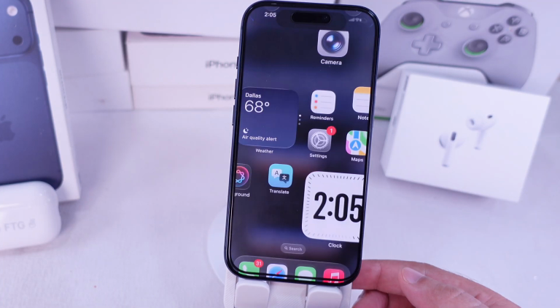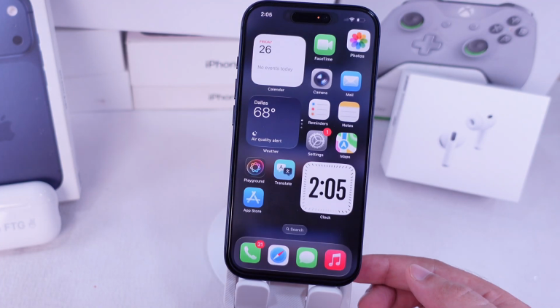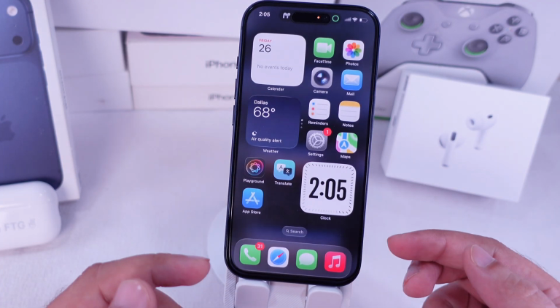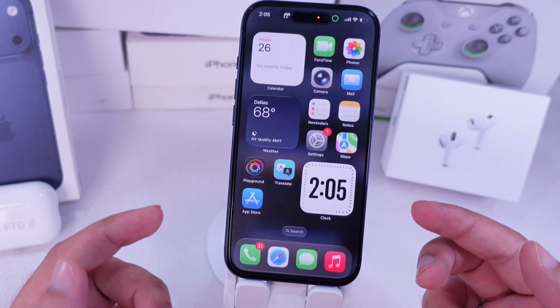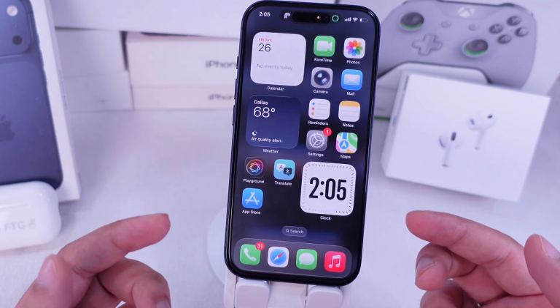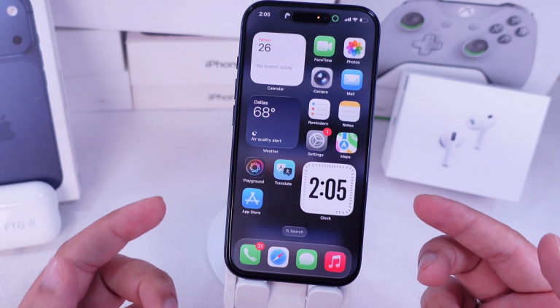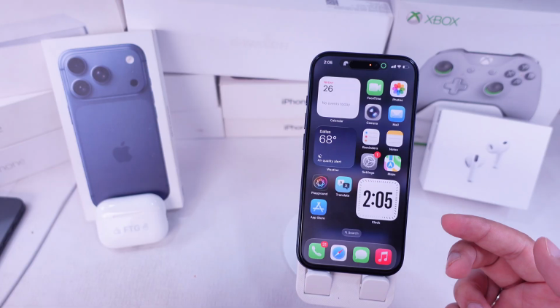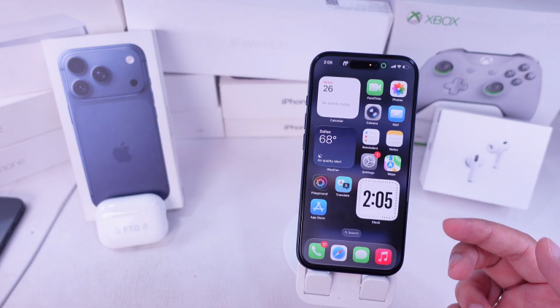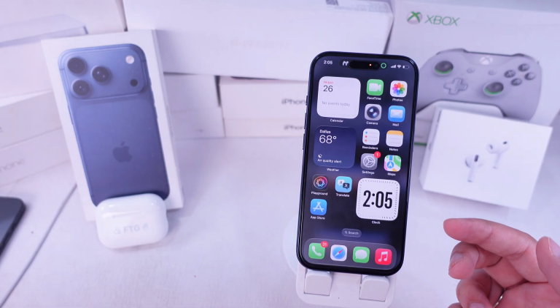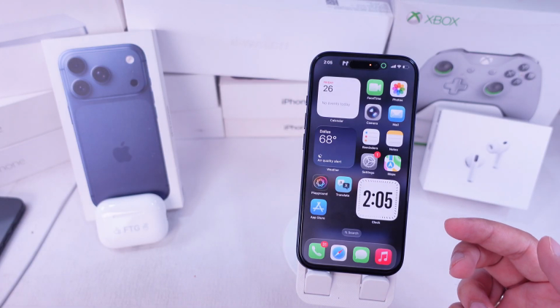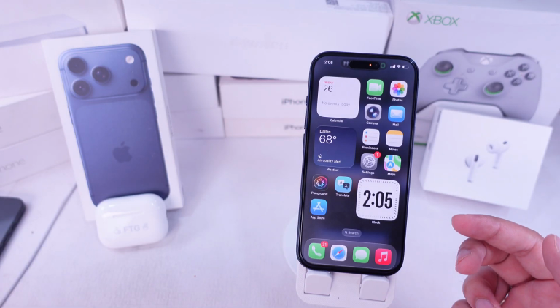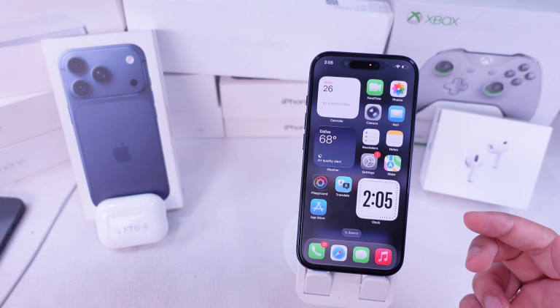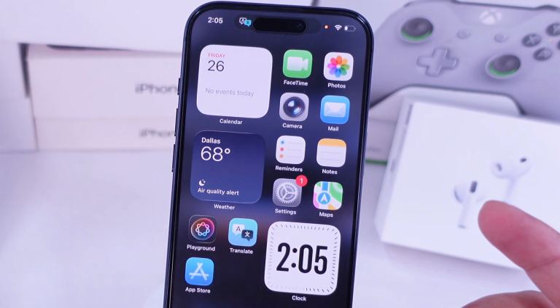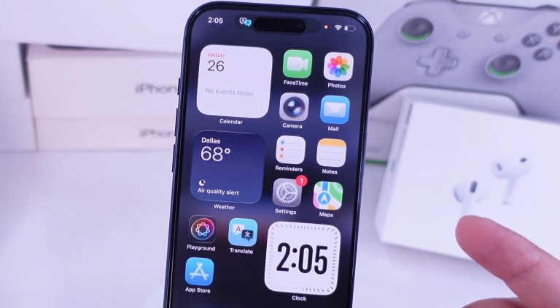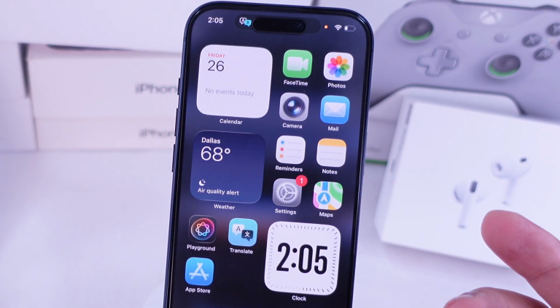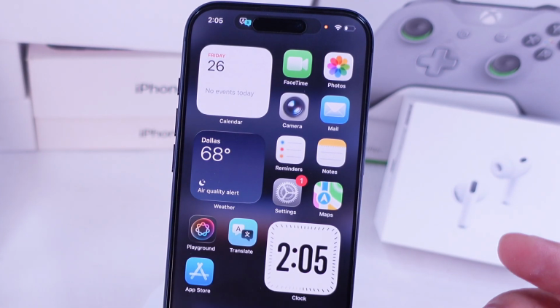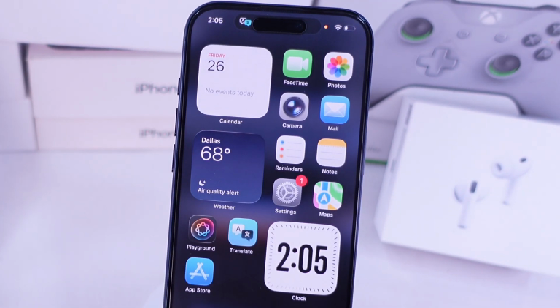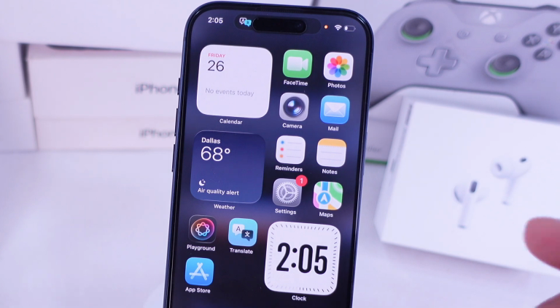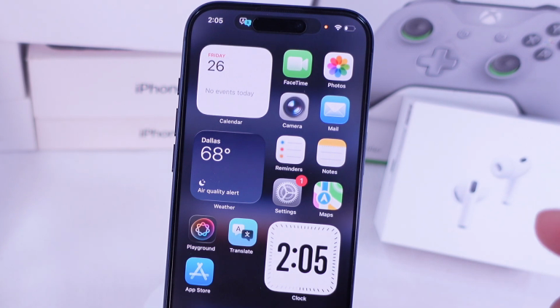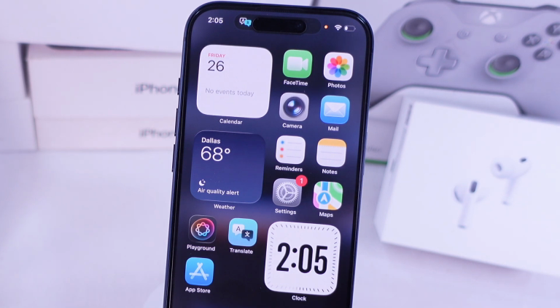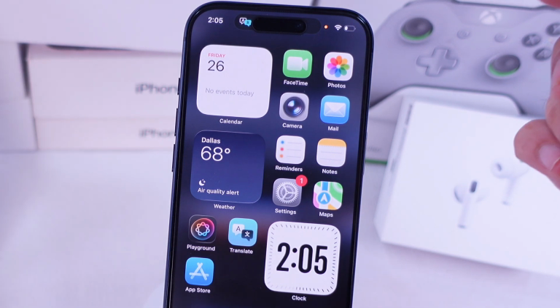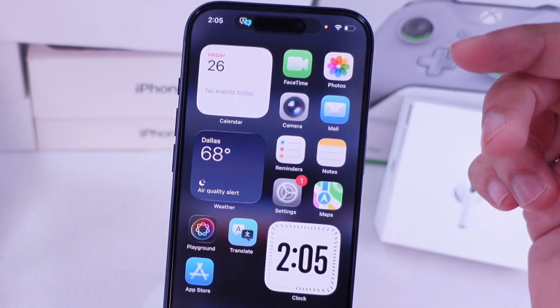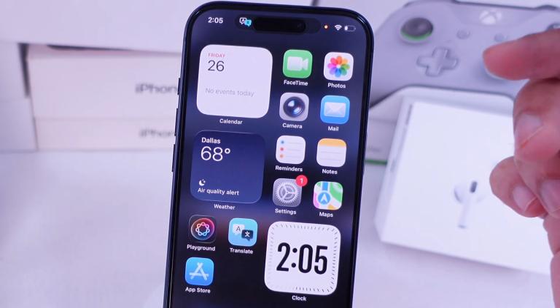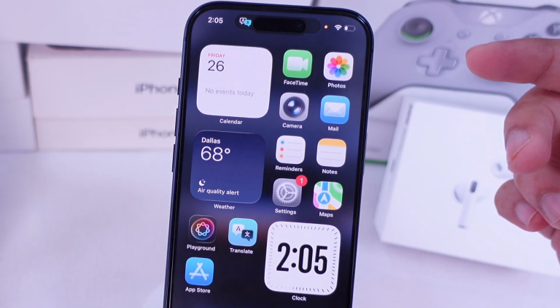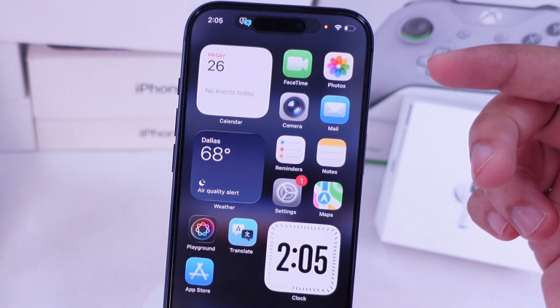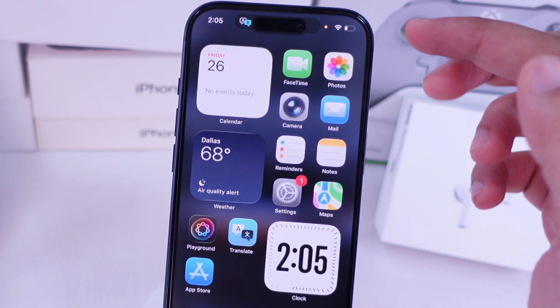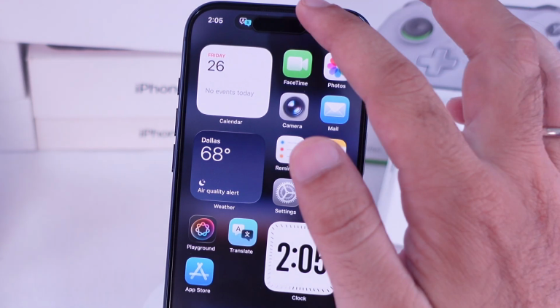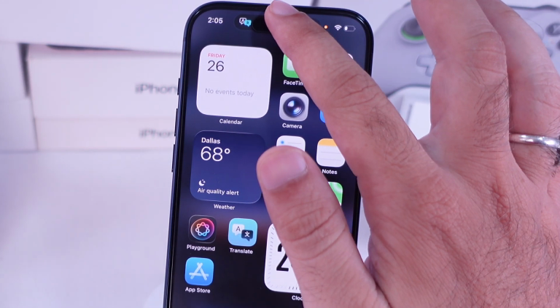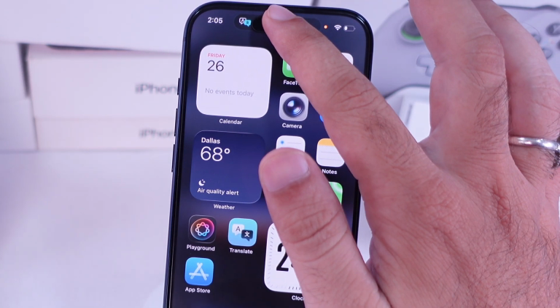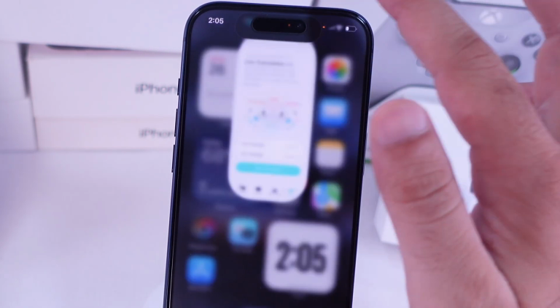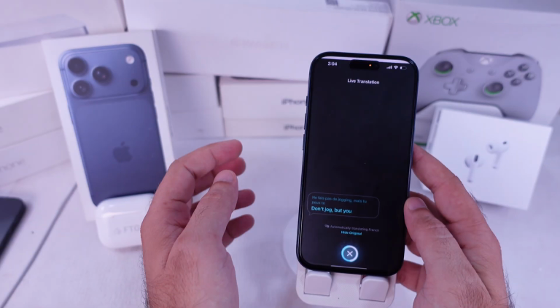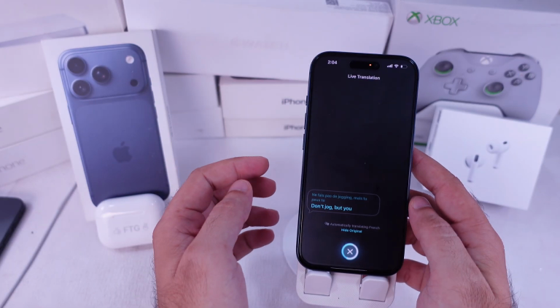Now just hold that shortcut button to launch live translation with your AirPods instantly. That's a slick way to keep live translation rolling silently, whether you're at a roundtable talk, out shopping, traveling, or anywhere else.